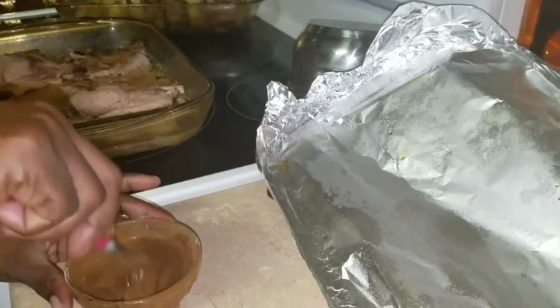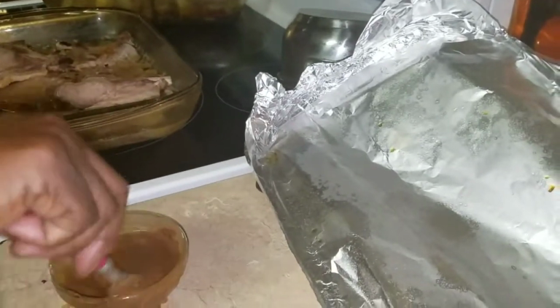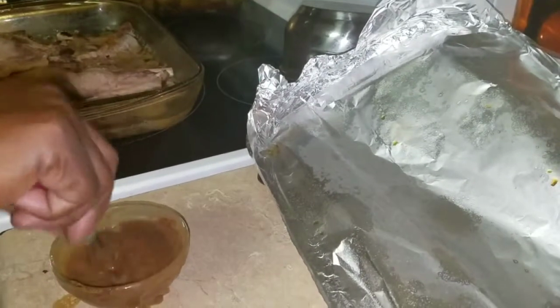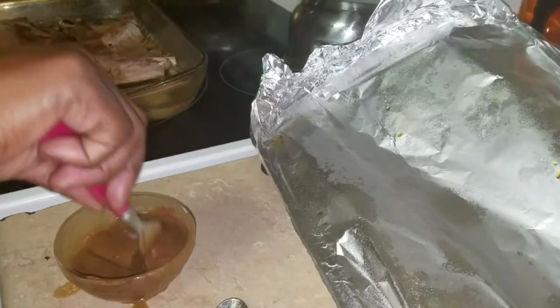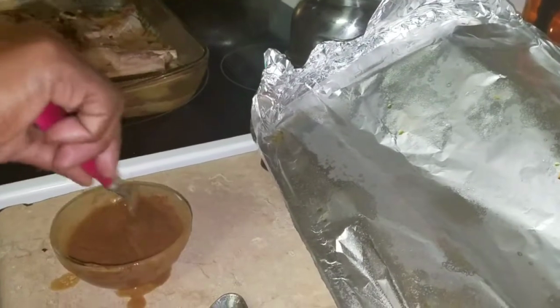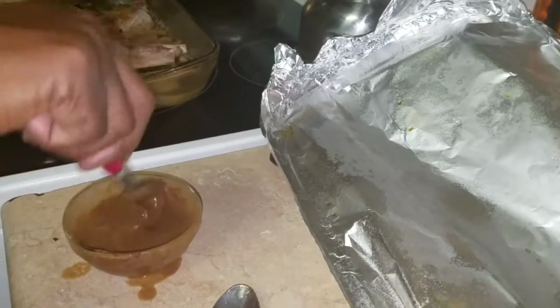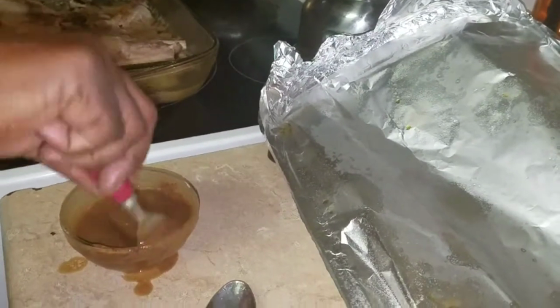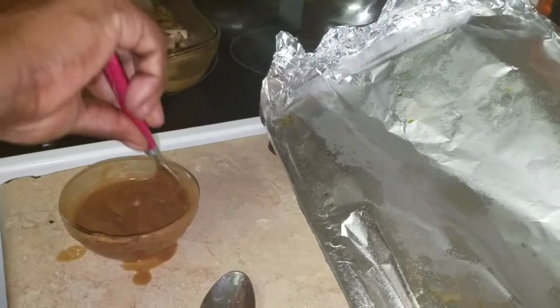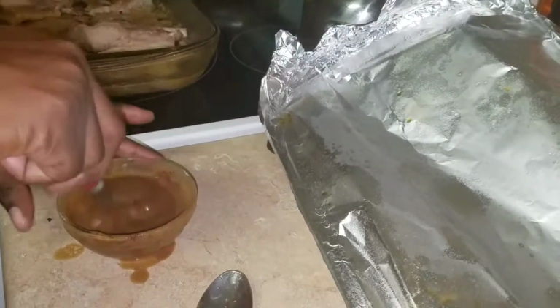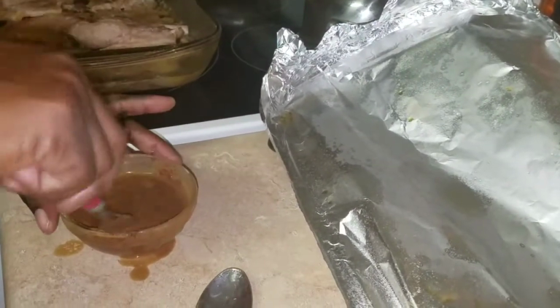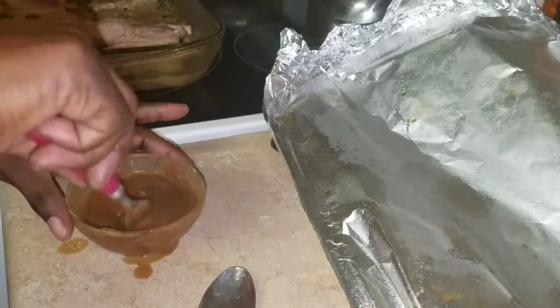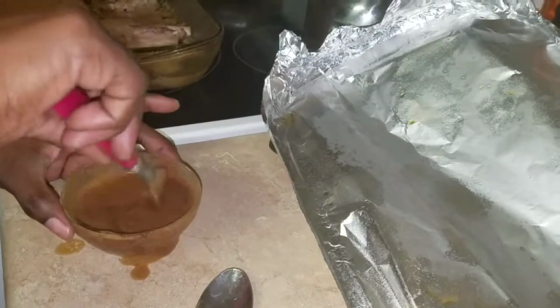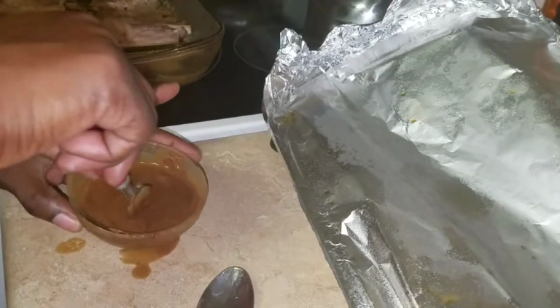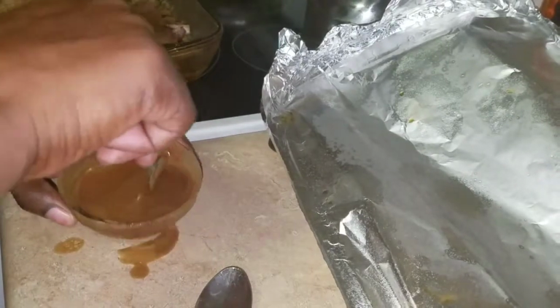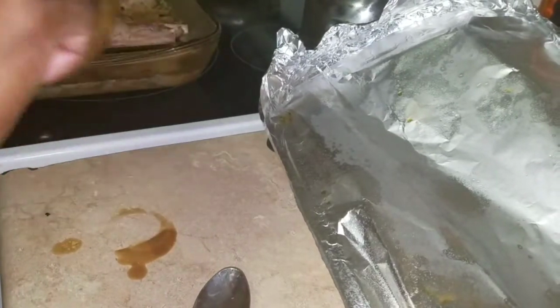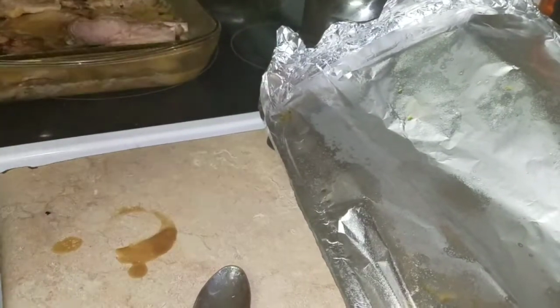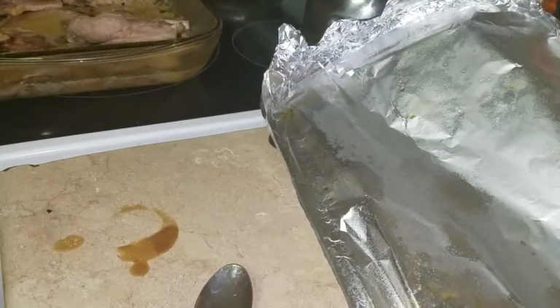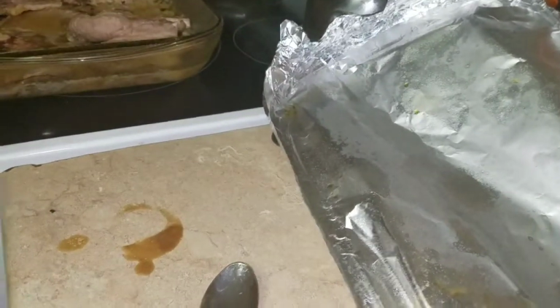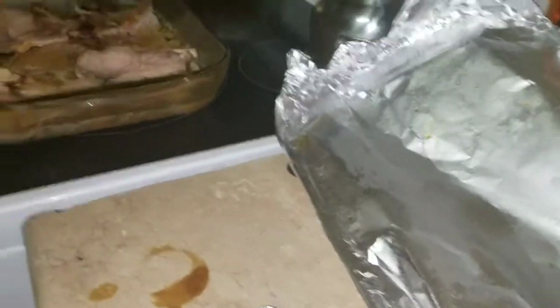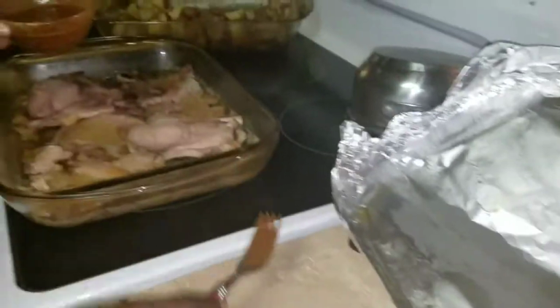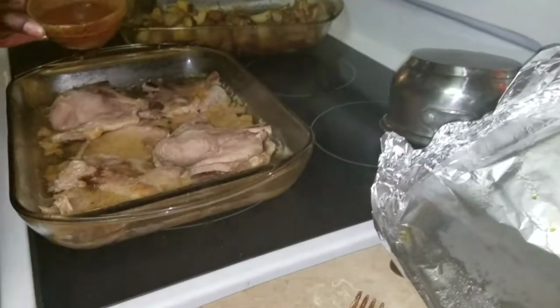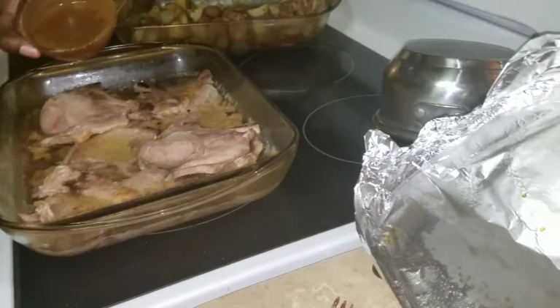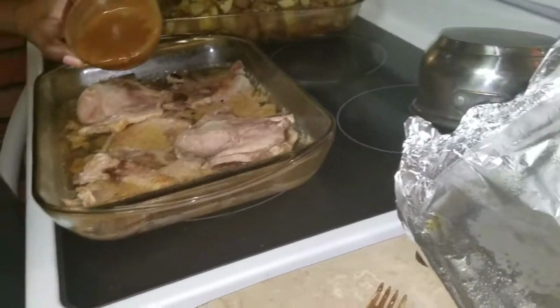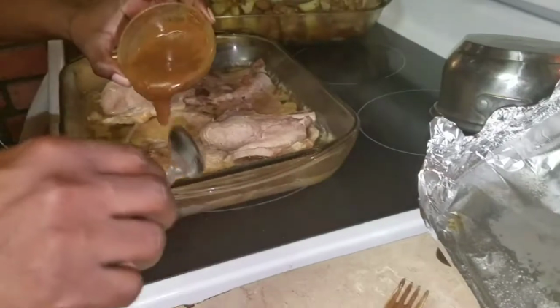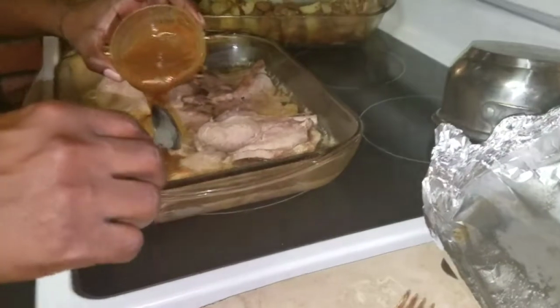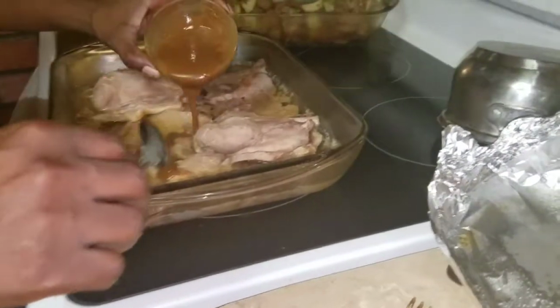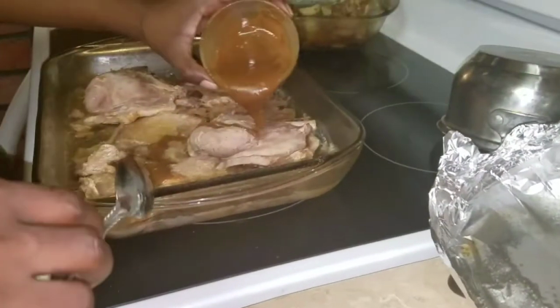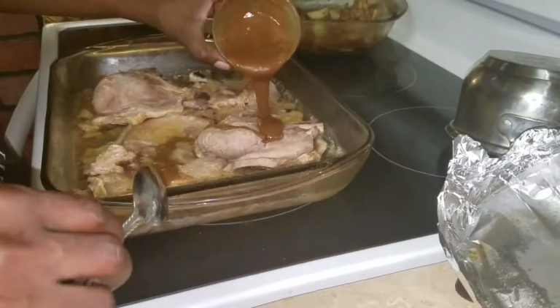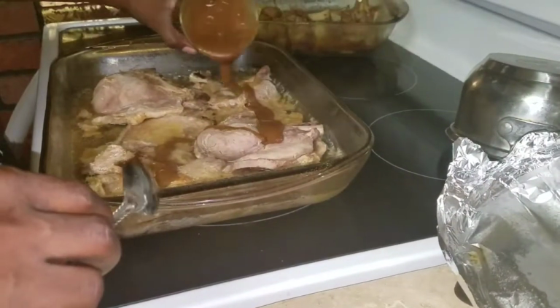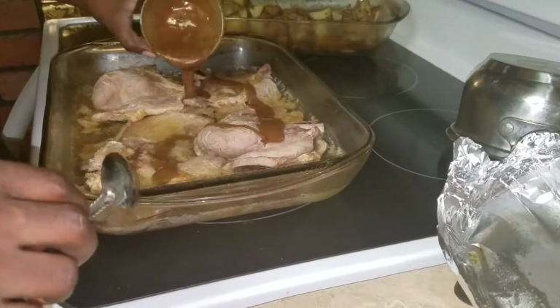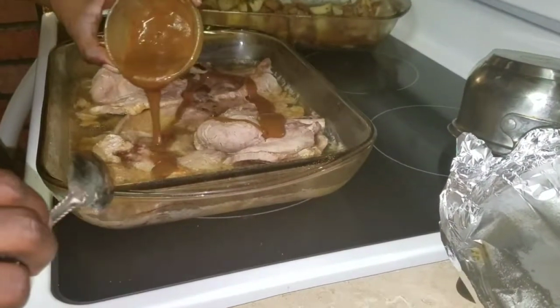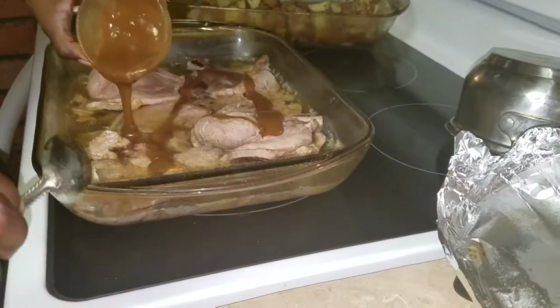You can see it's starting to loosen up now. So now all I'm going to do is add it in there slowly, and make sure you put it everywhere.